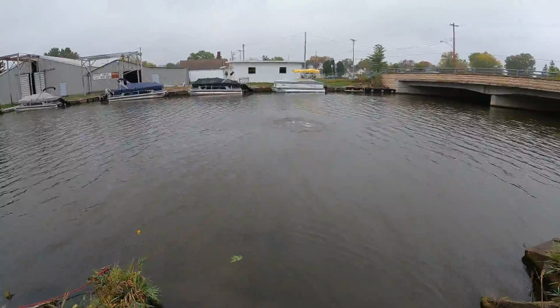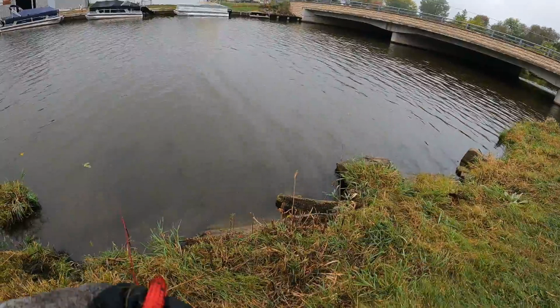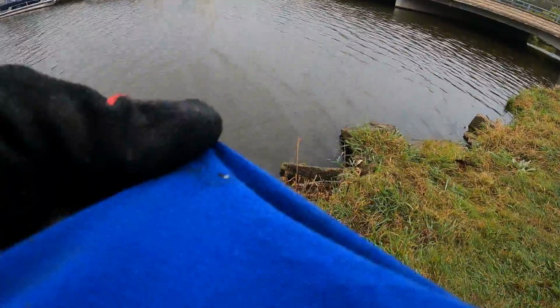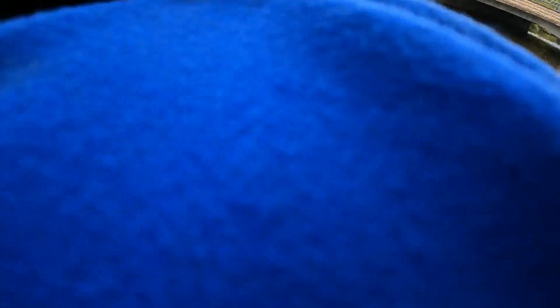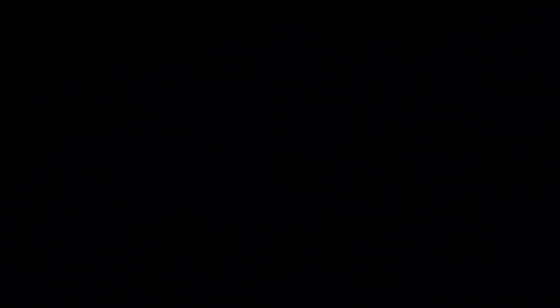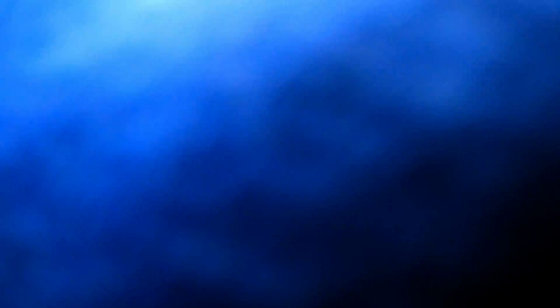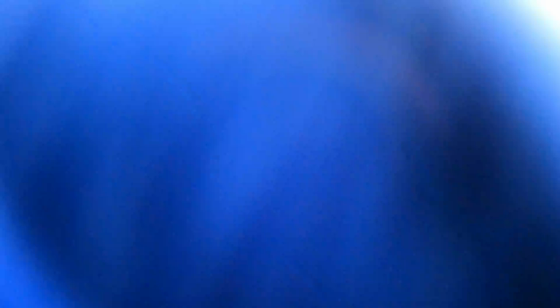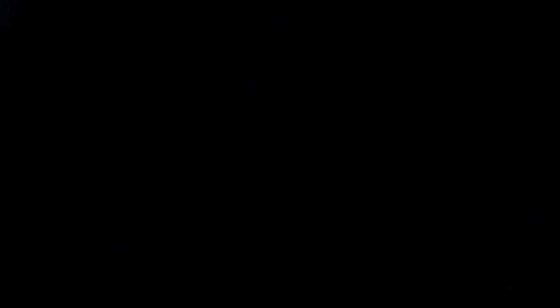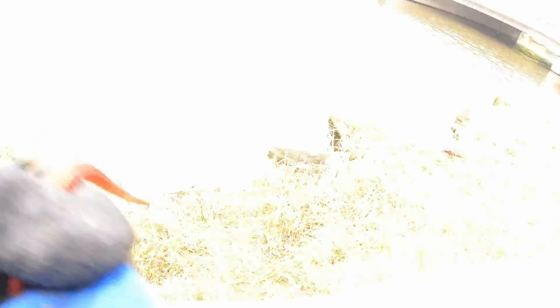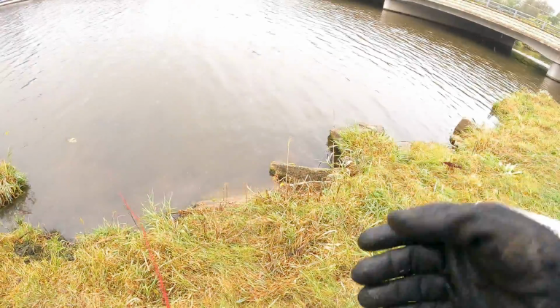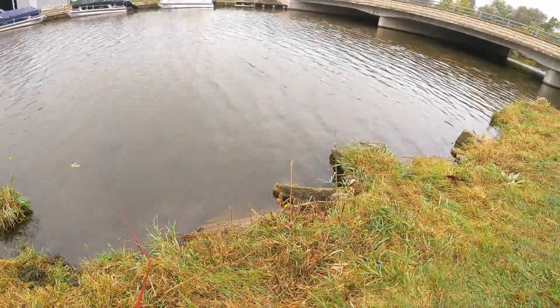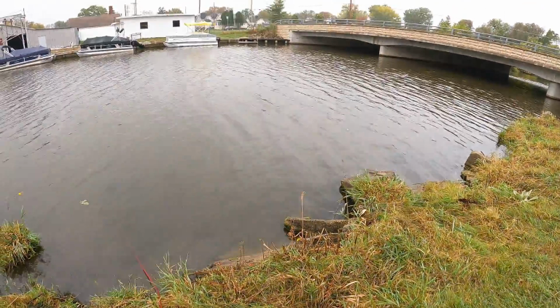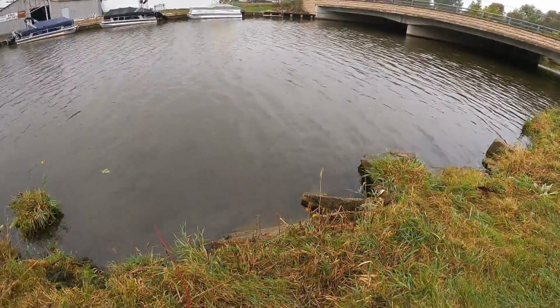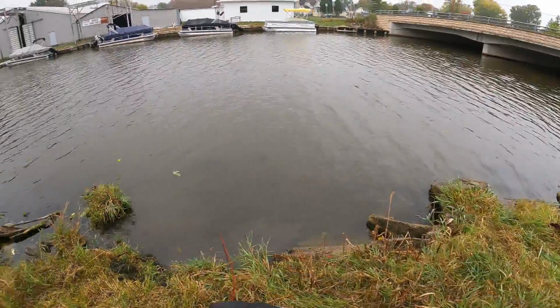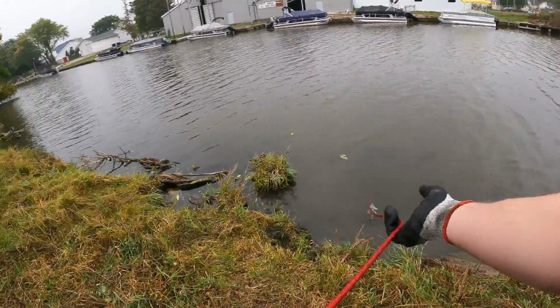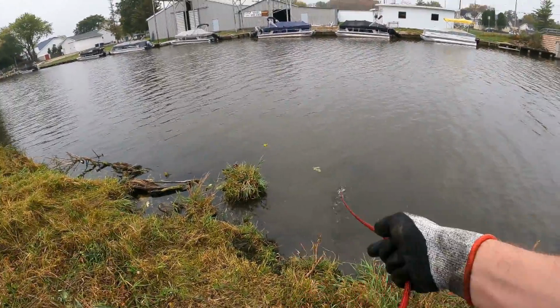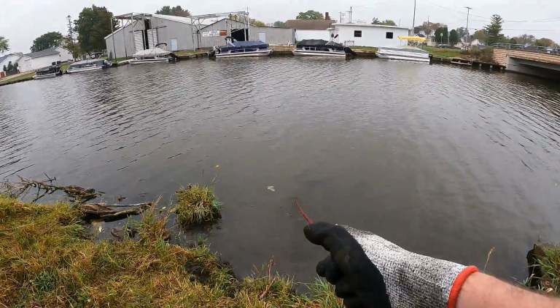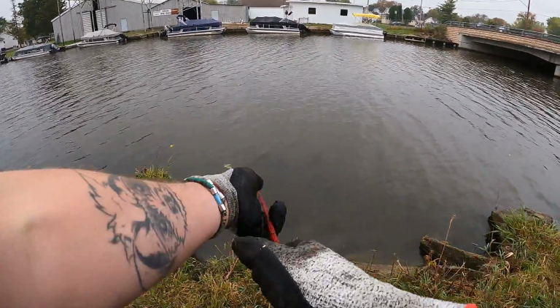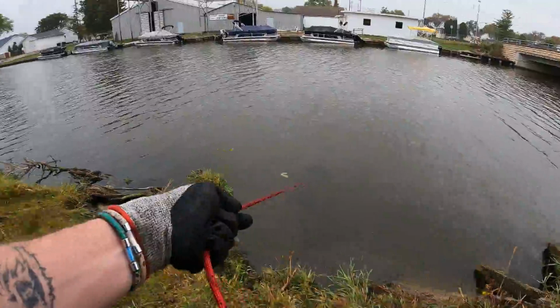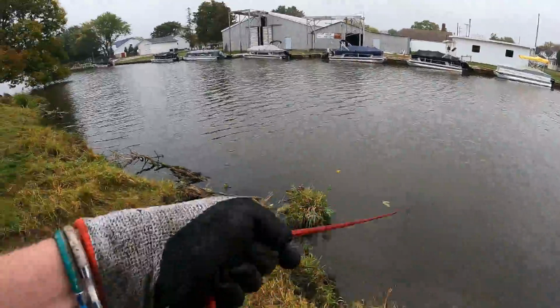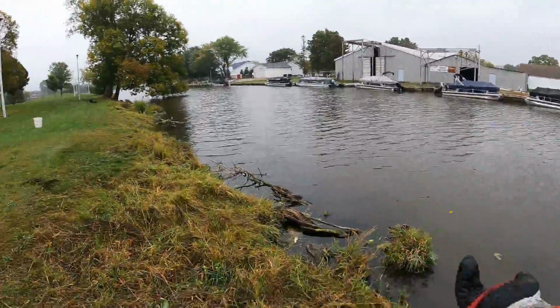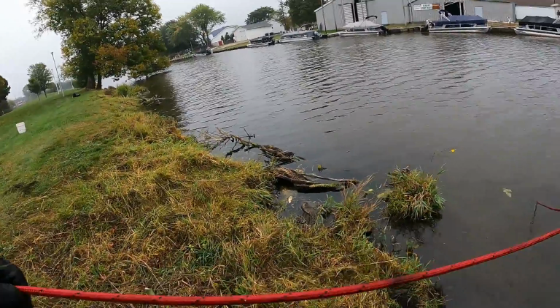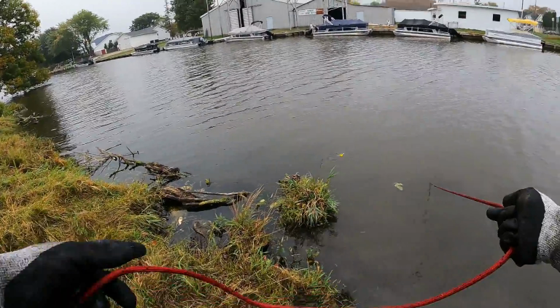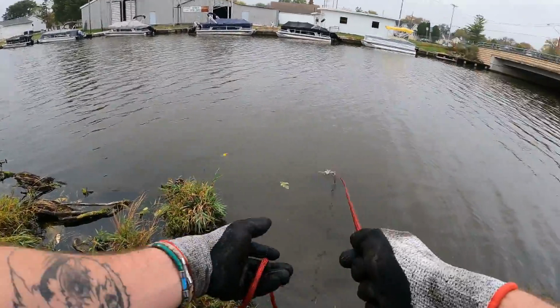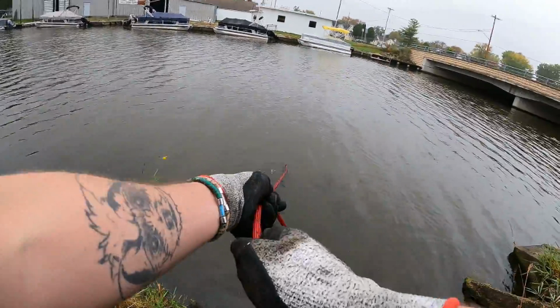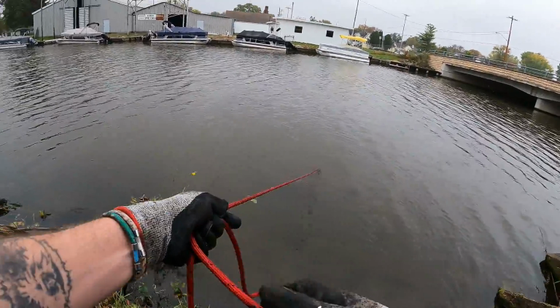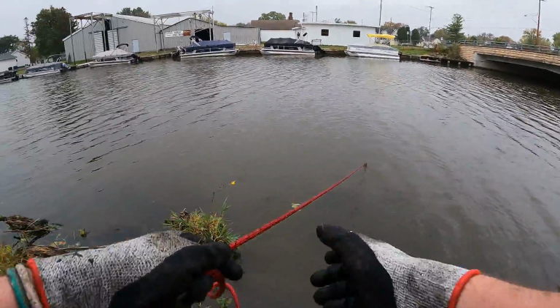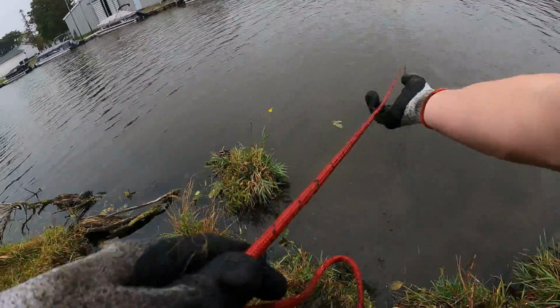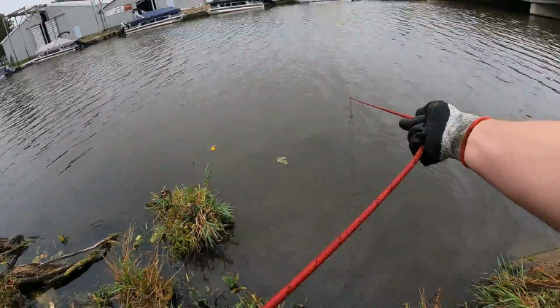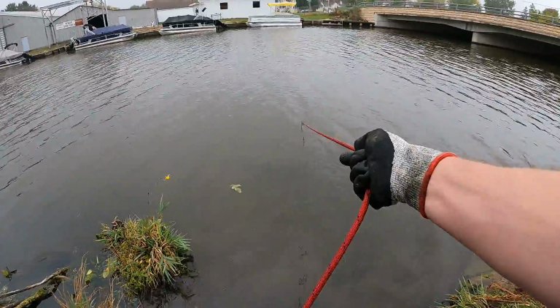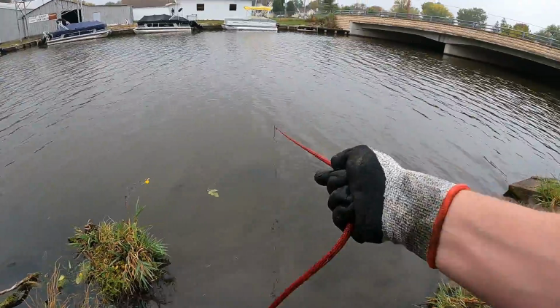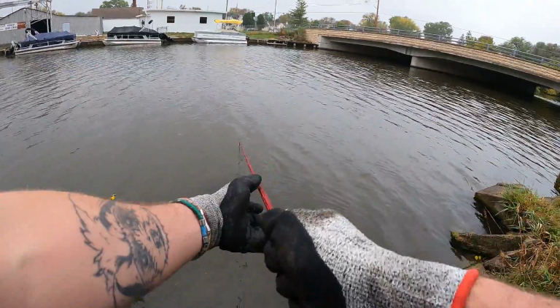Oh yeah guys, it is starting to rain pretty good here. I'm going to keep trying to clean my camera off and make sure there's no water spots on there, but I'll try and do my best.